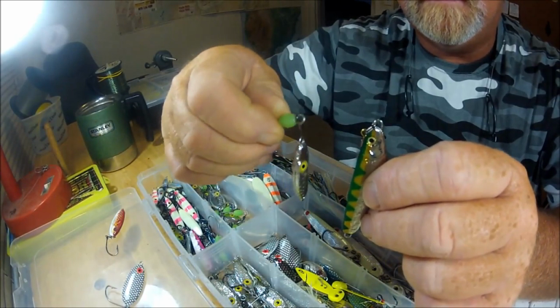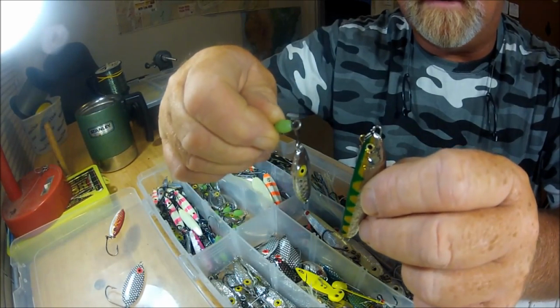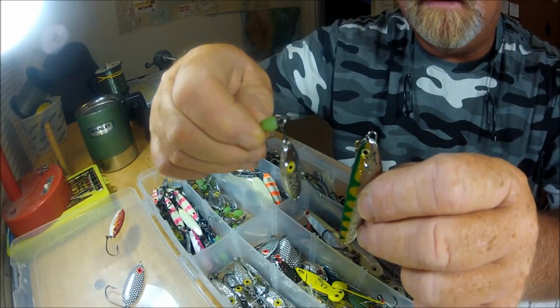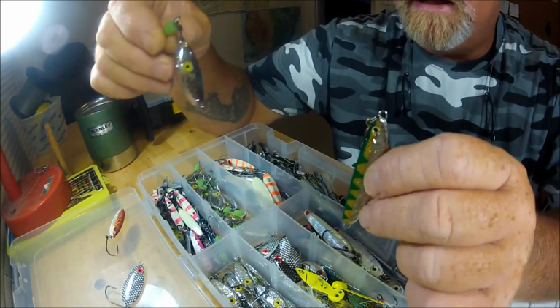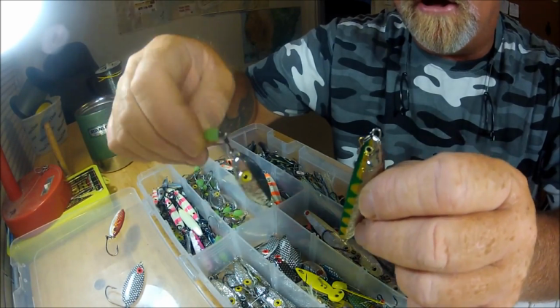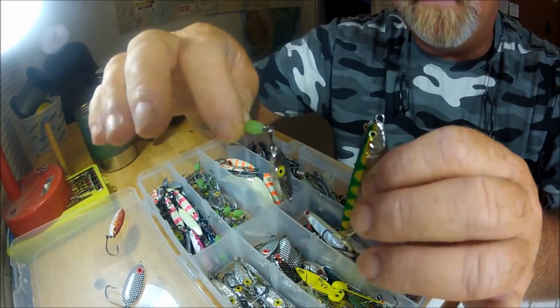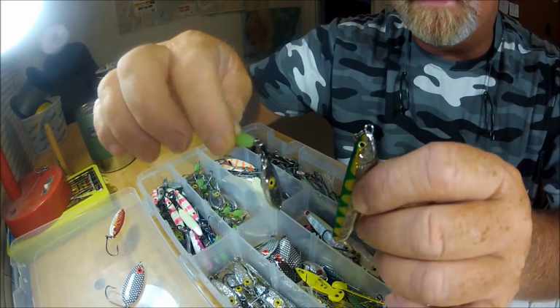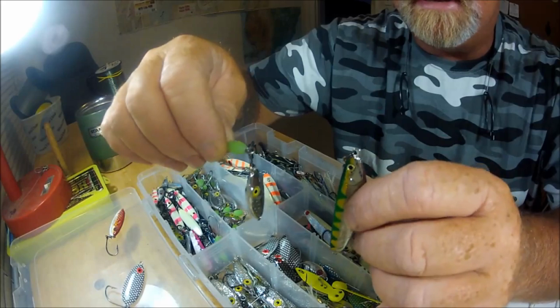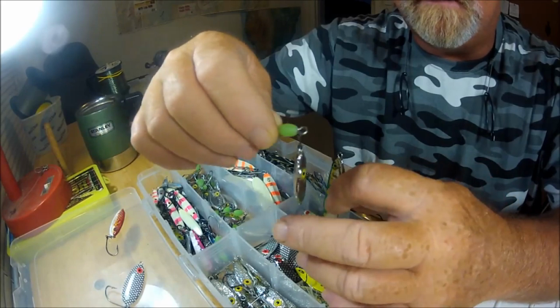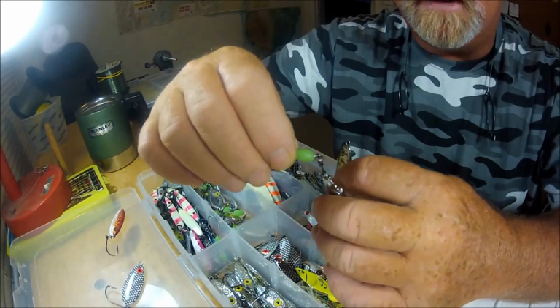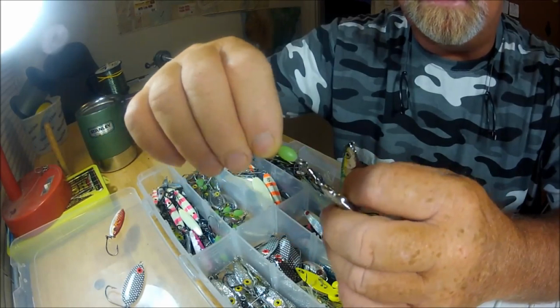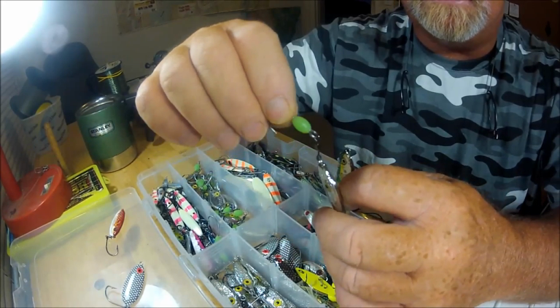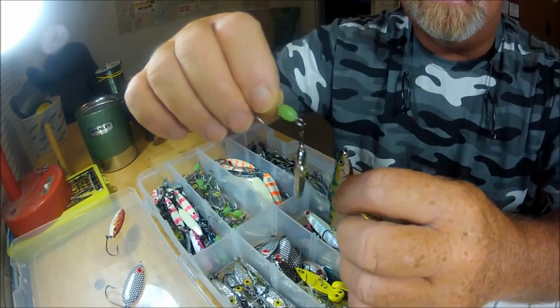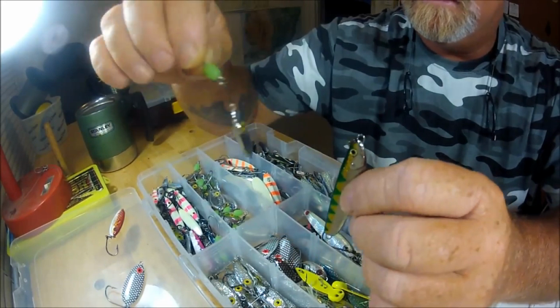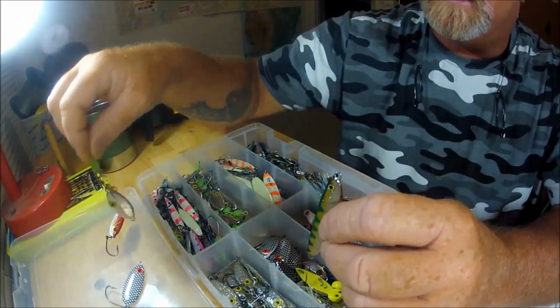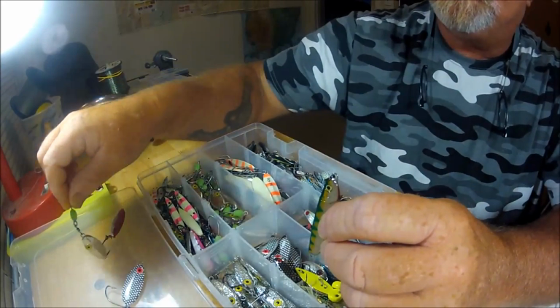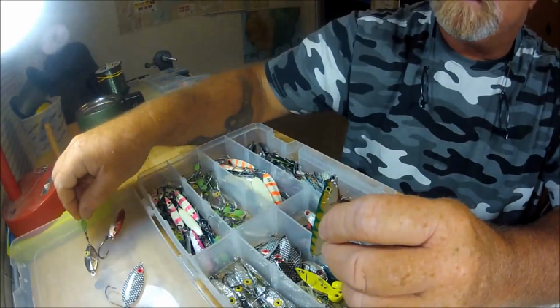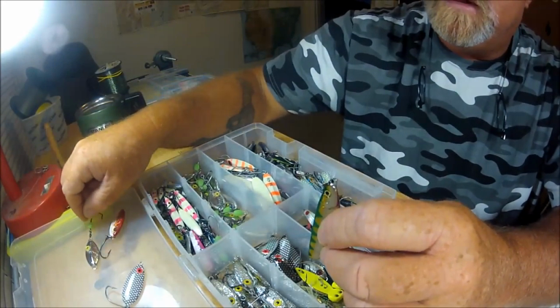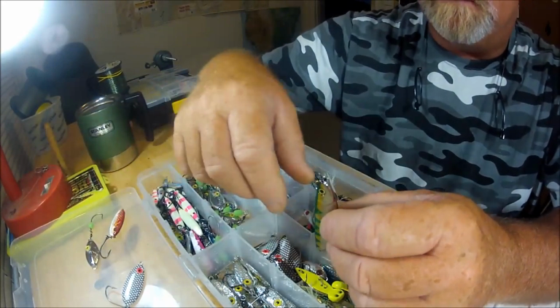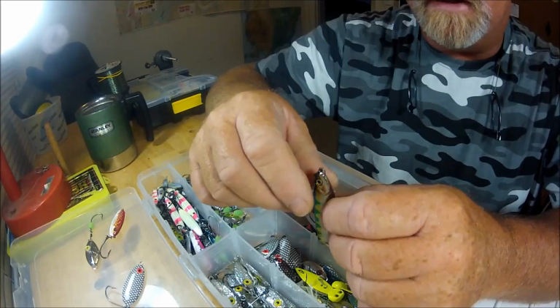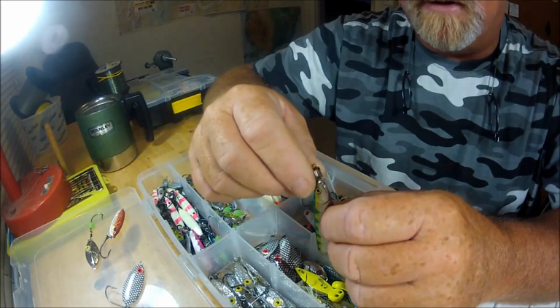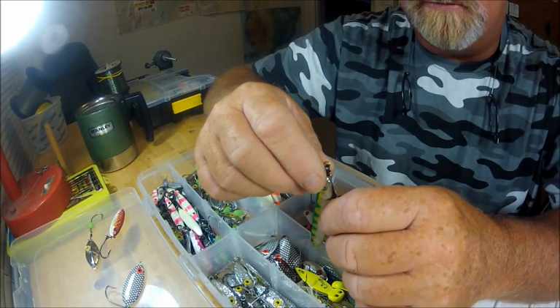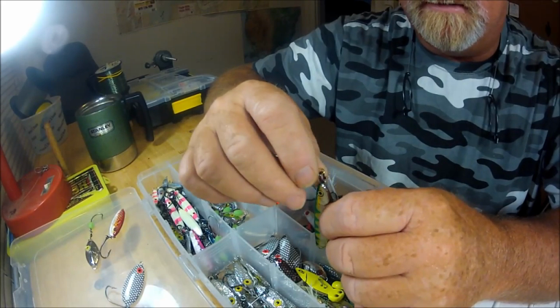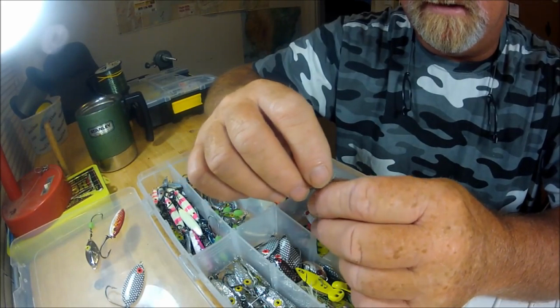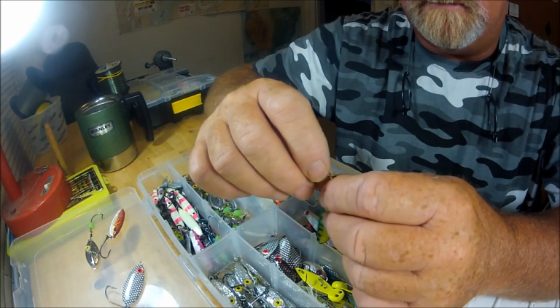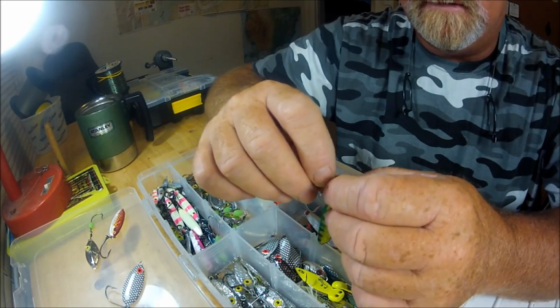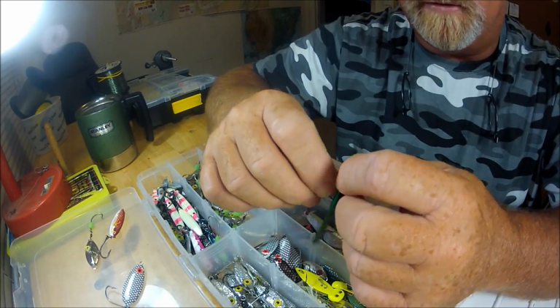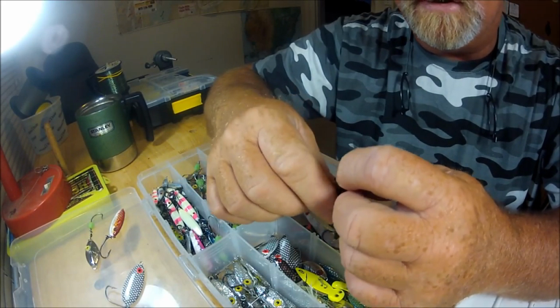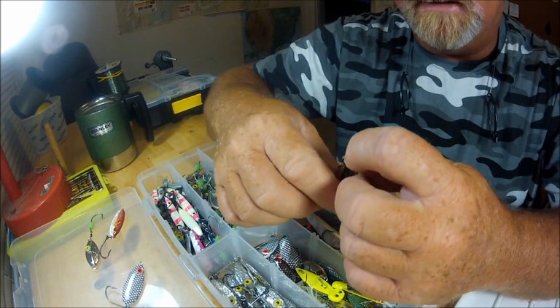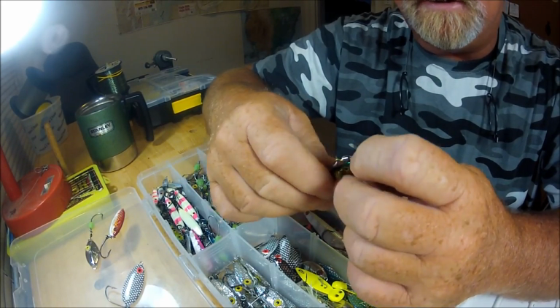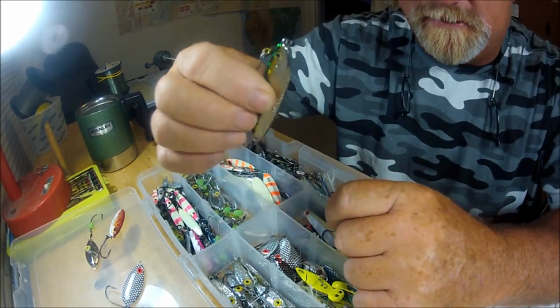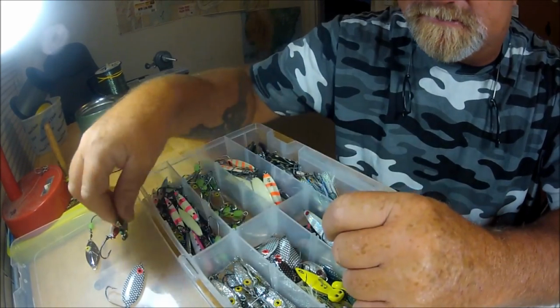You've got all various jigs for various conditions, and various considerations for how much you want to lose — like if a bluefish eats it.